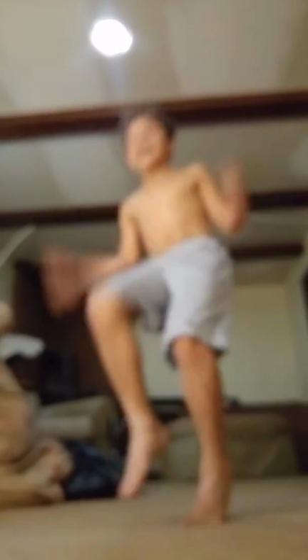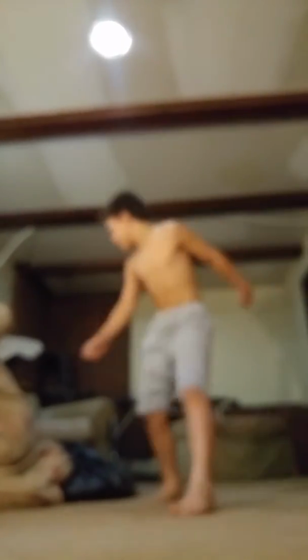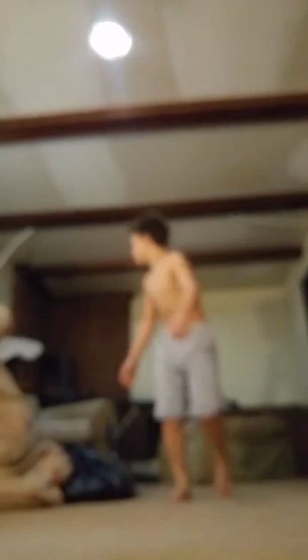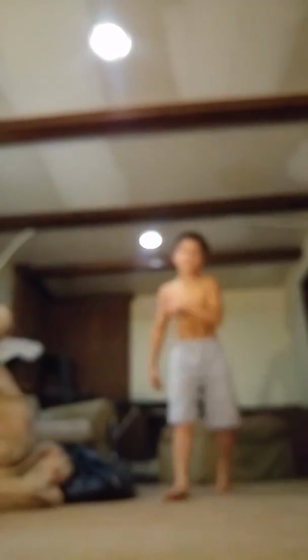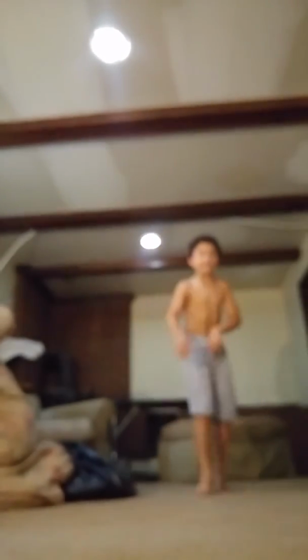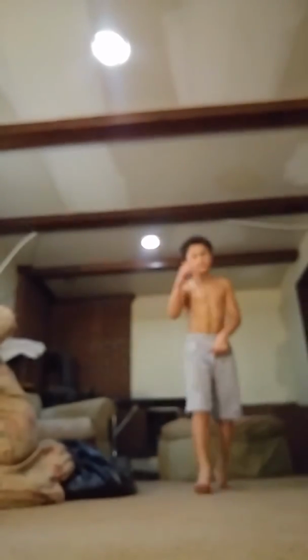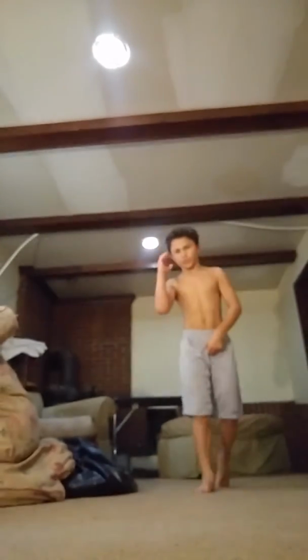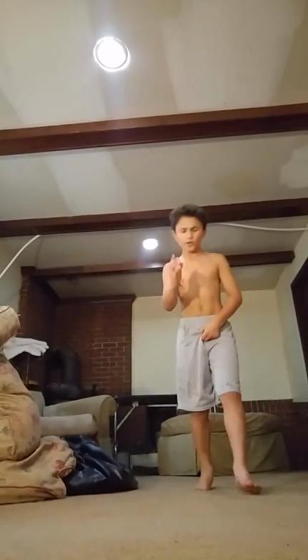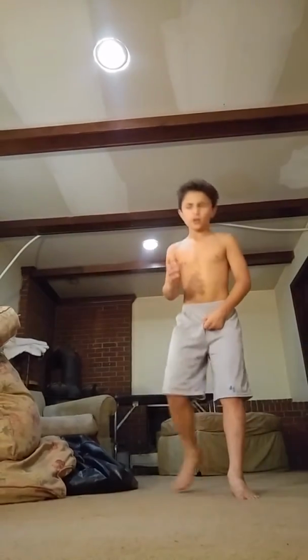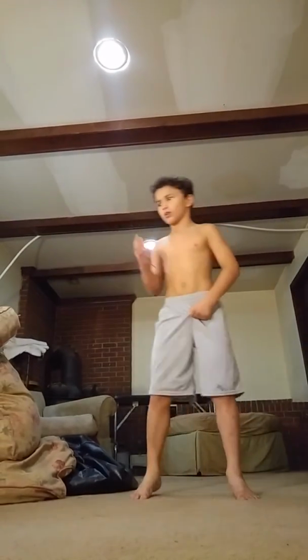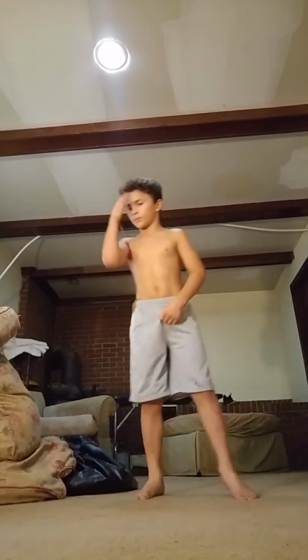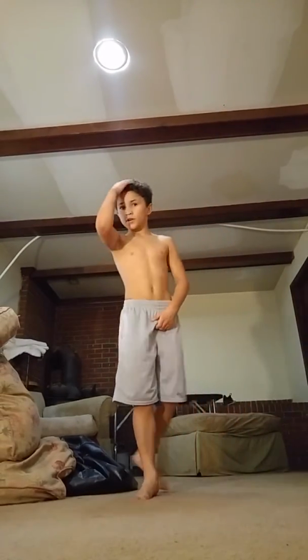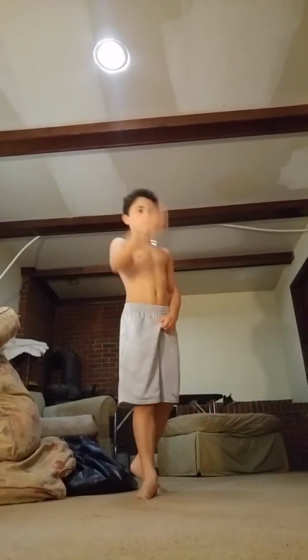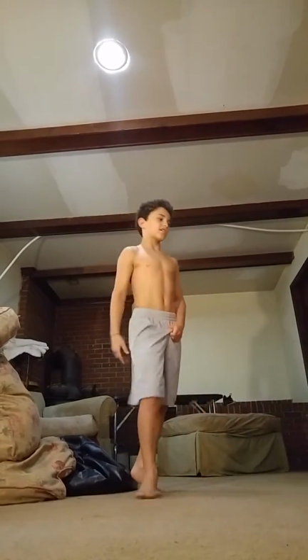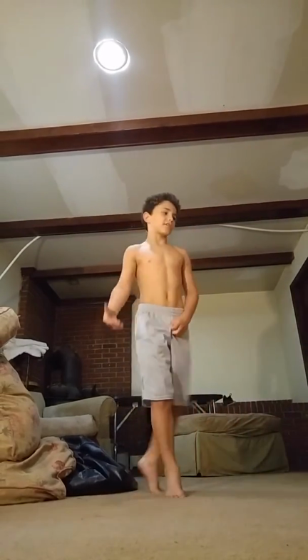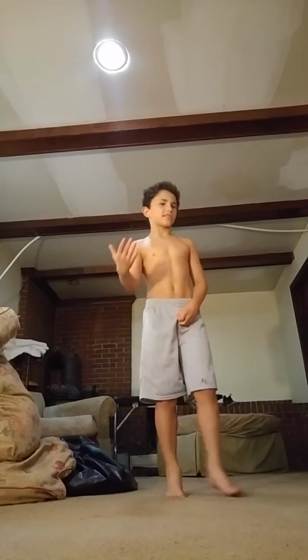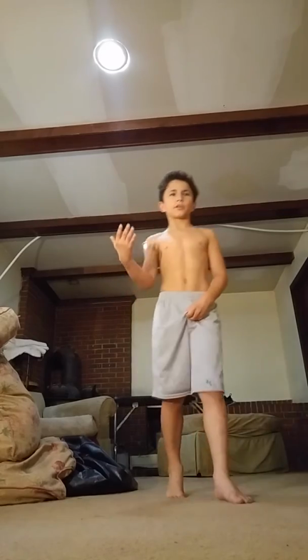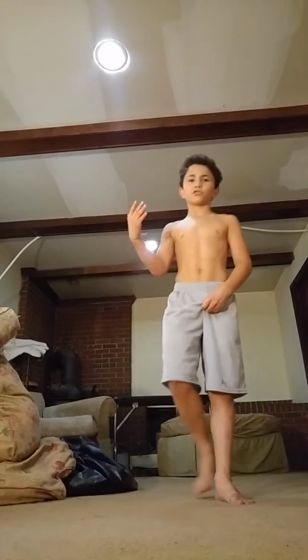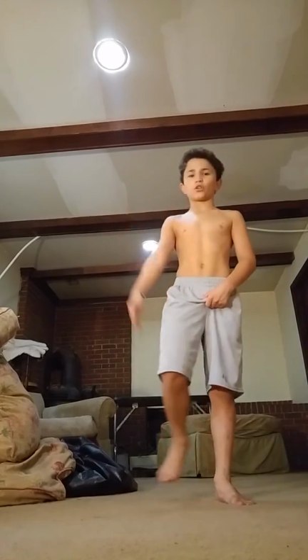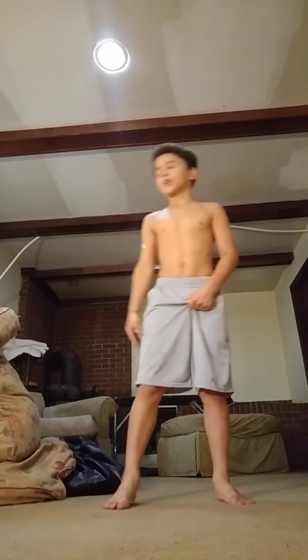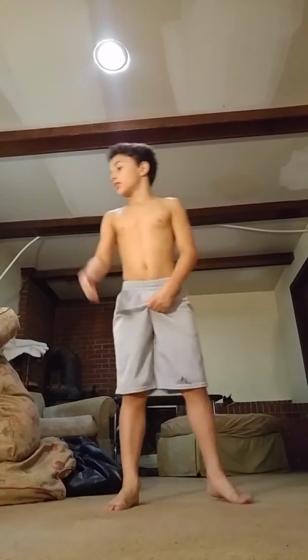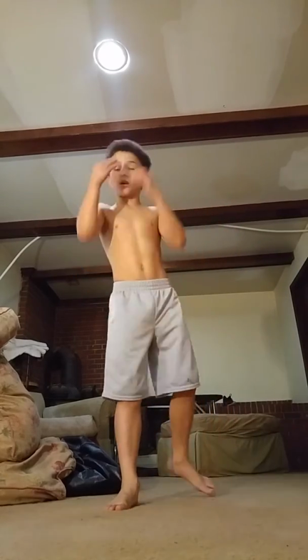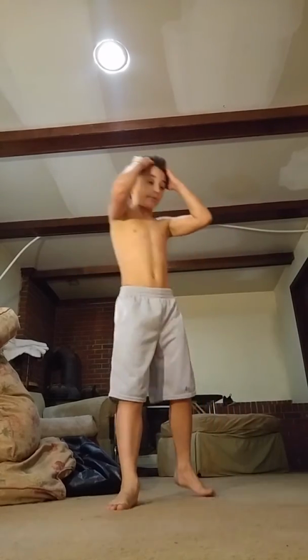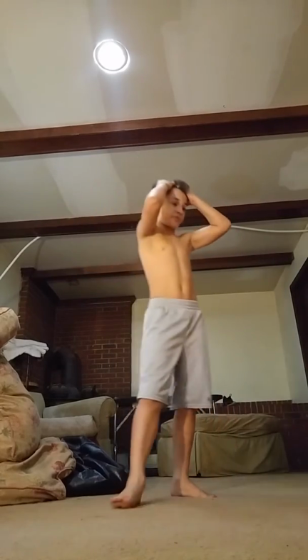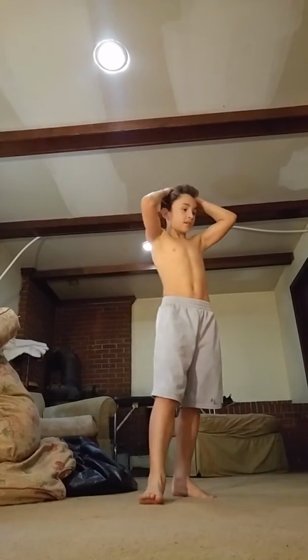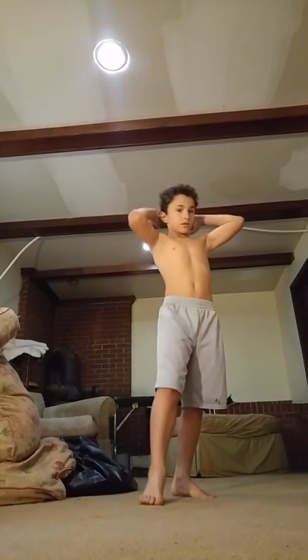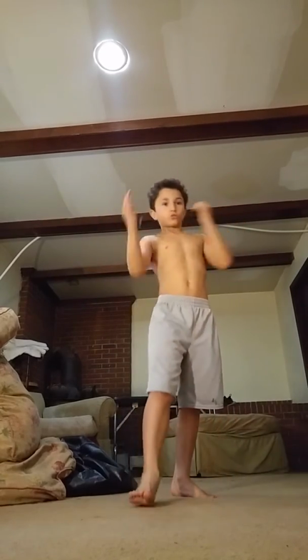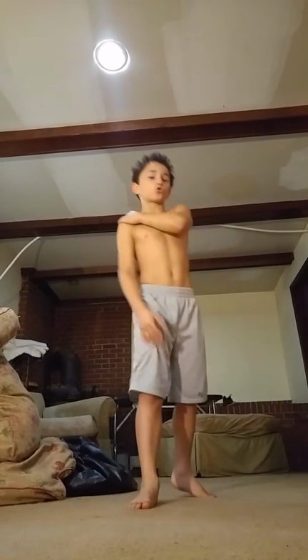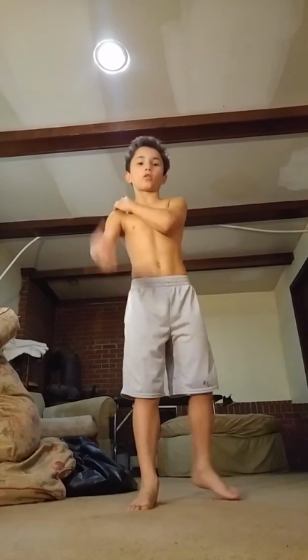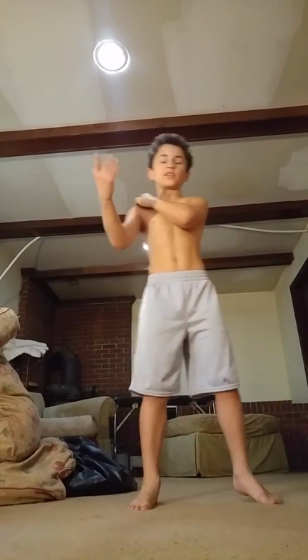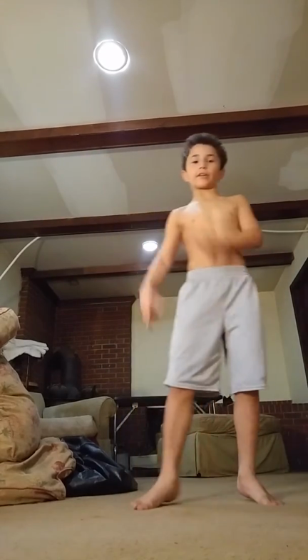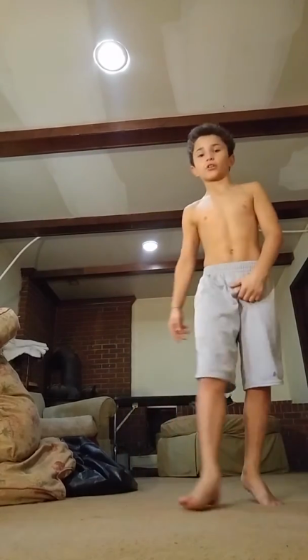Hey YouTube, this is Aiden. This is going to be a quick tutorial of me doing a gainer.